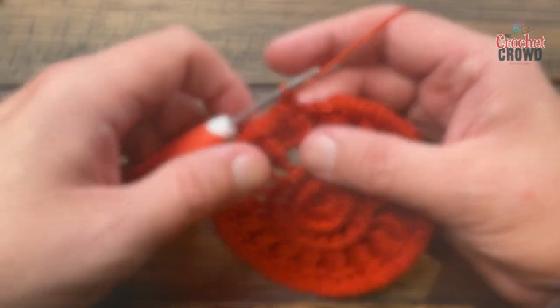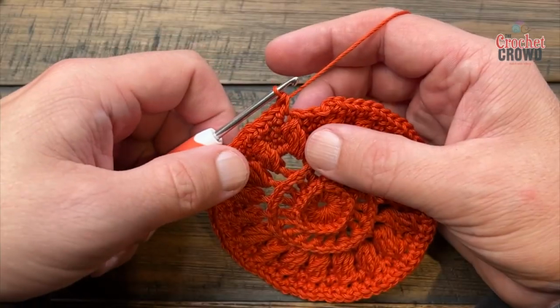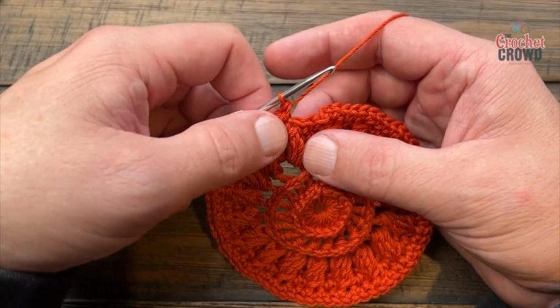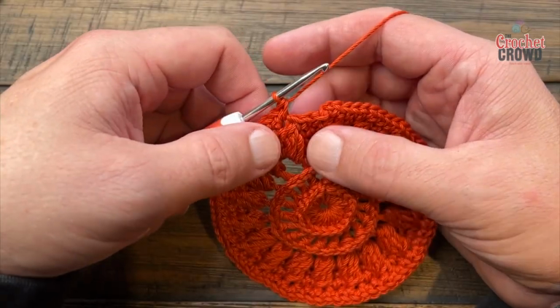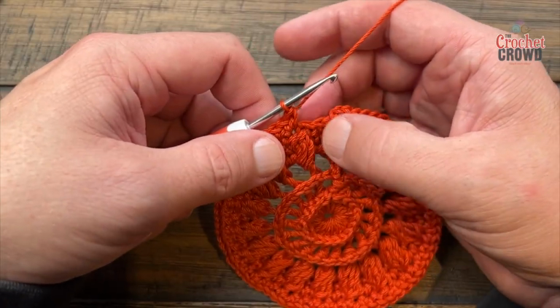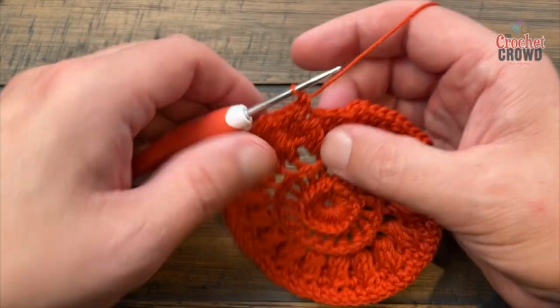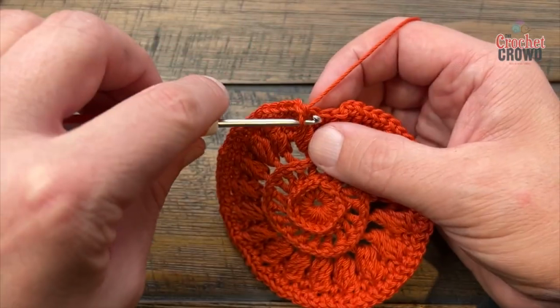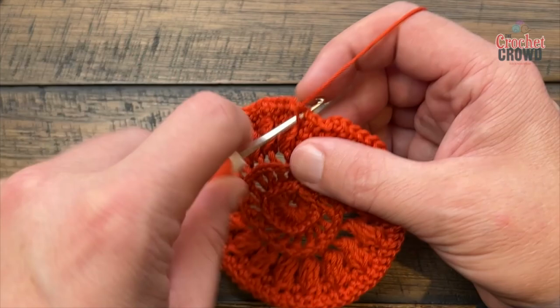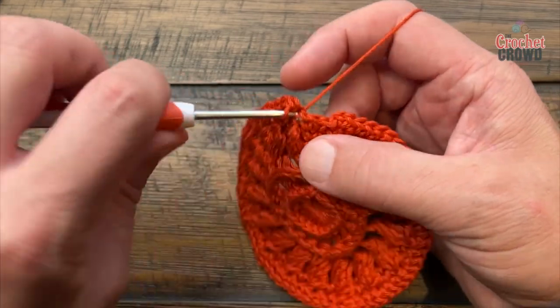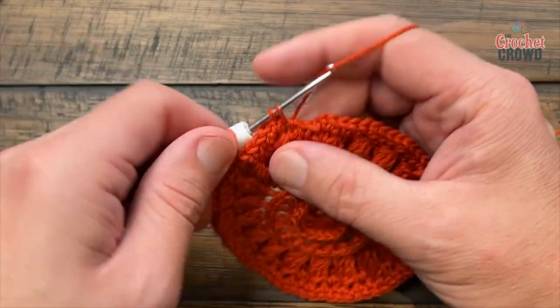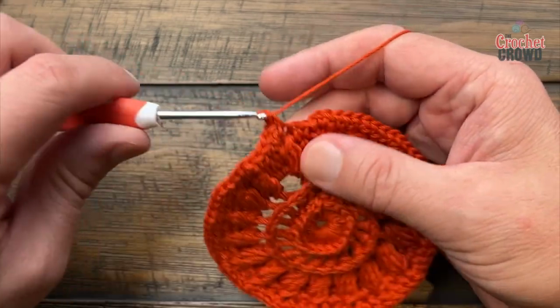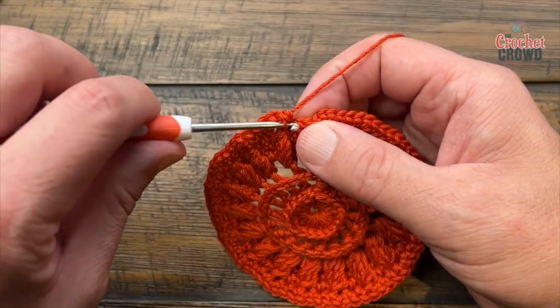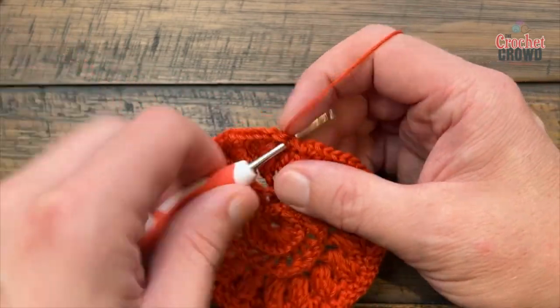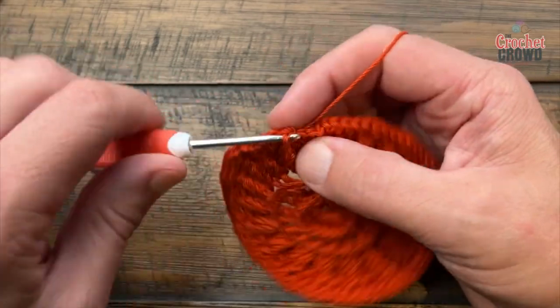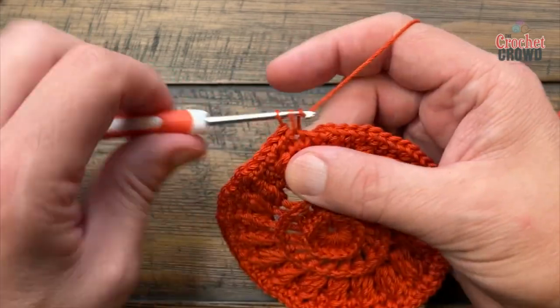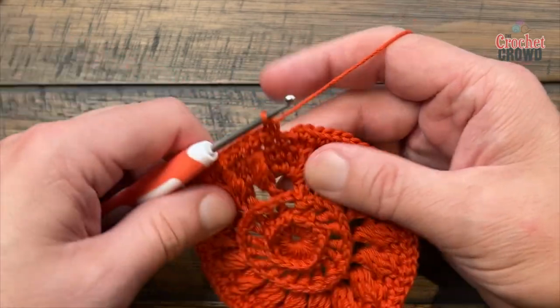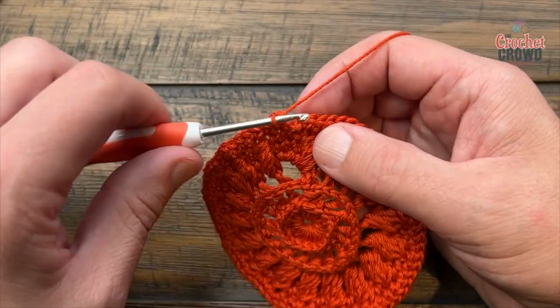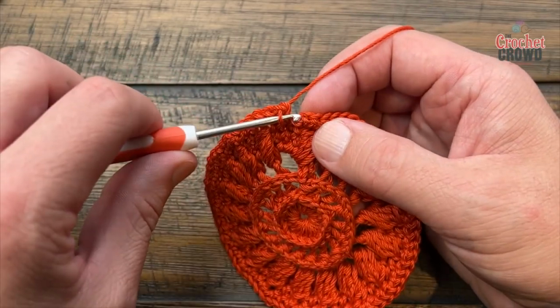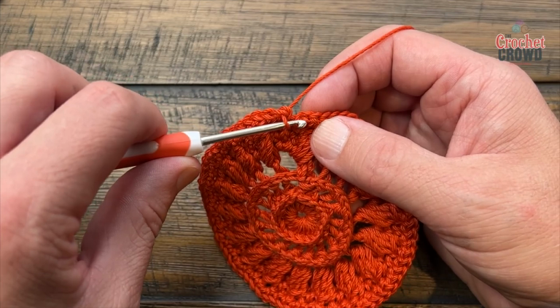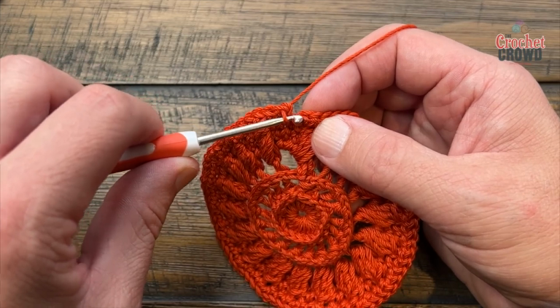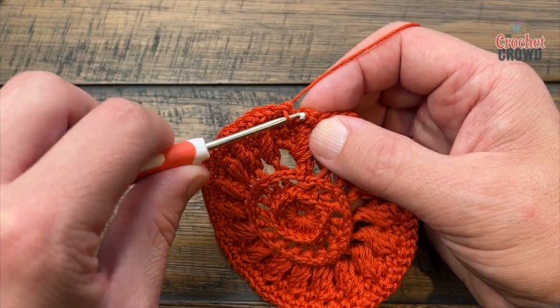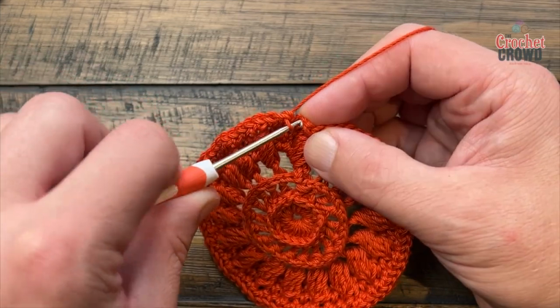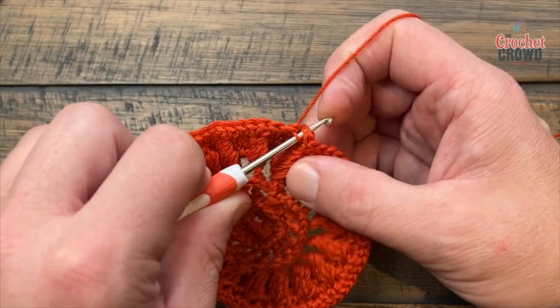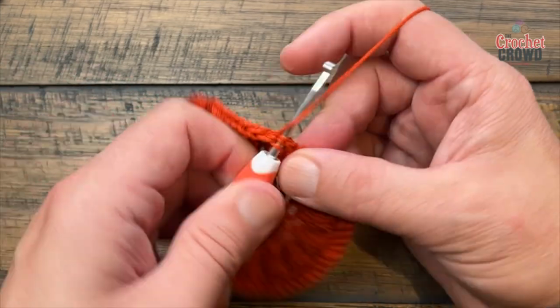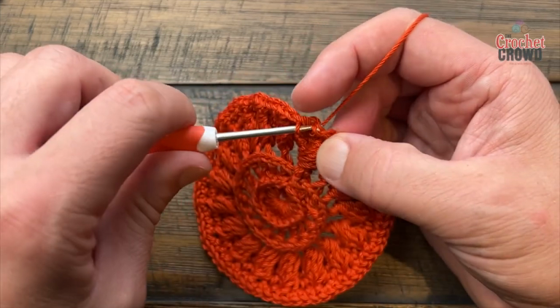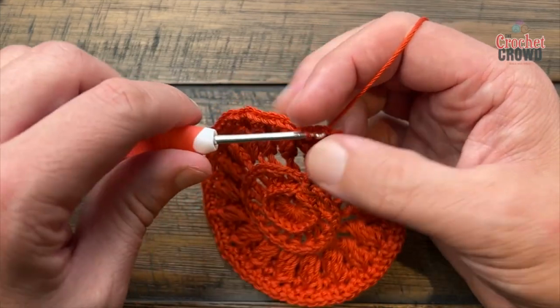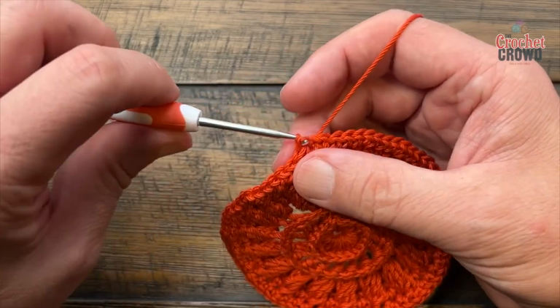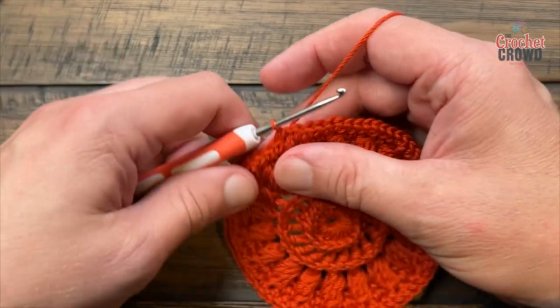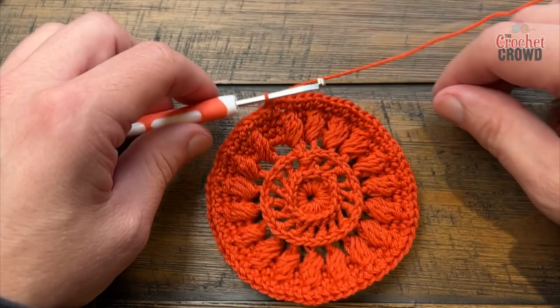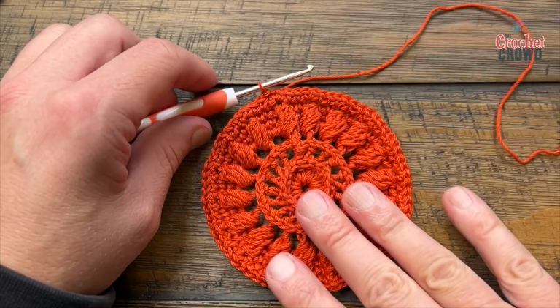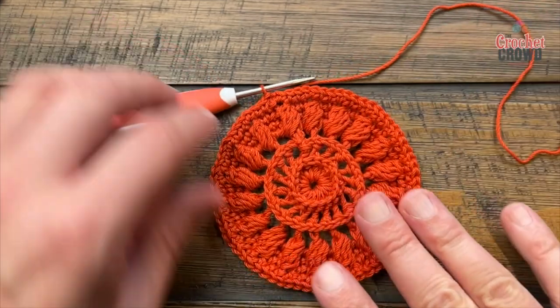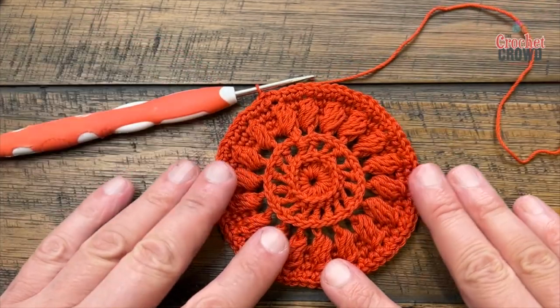Coming all the way around — on the top of the cluster there are two stitches left before you join to the first single crochet that was on top of the other cluster. I've gotten used to the thickness of this yarn, which is good. Let's move on to round number eight.